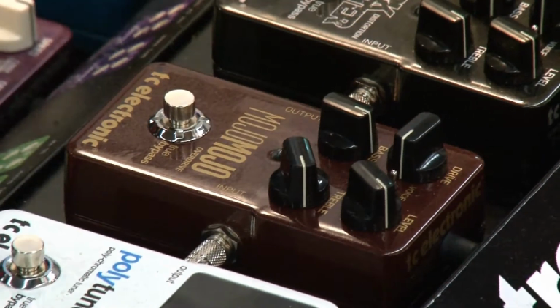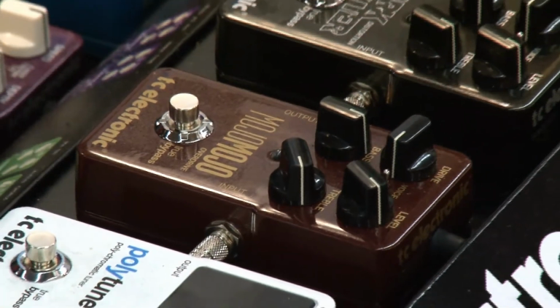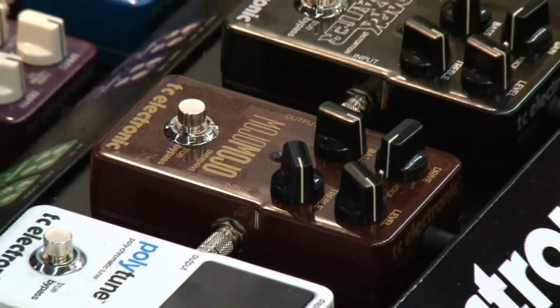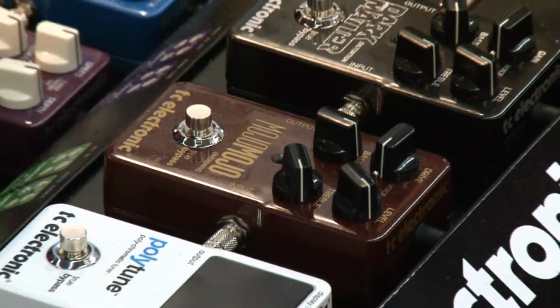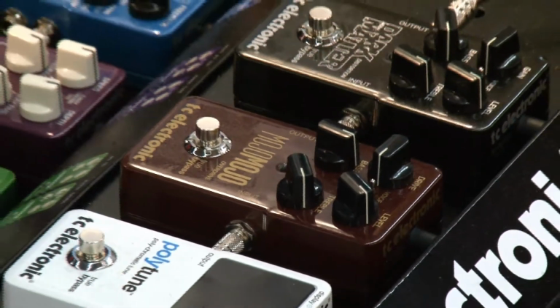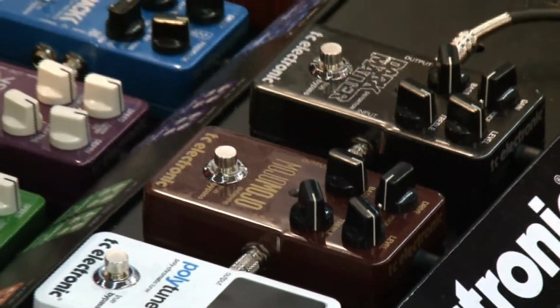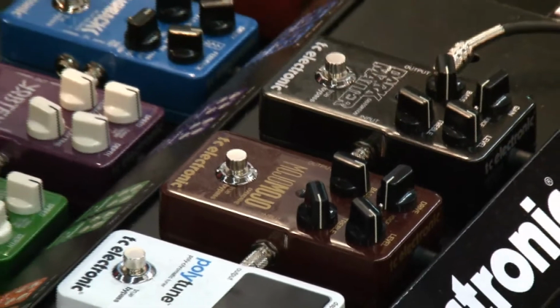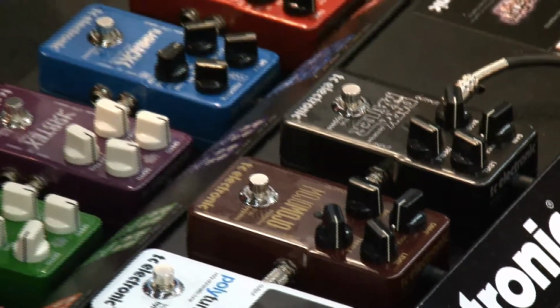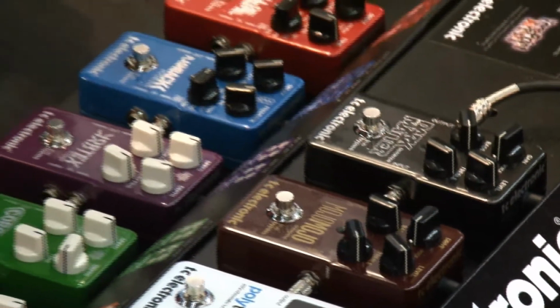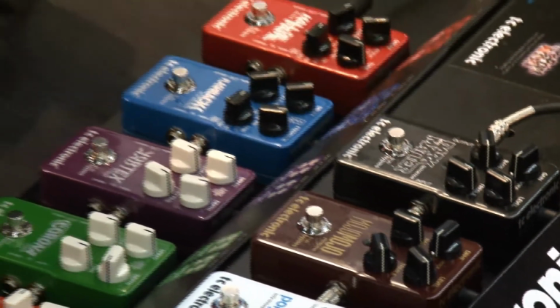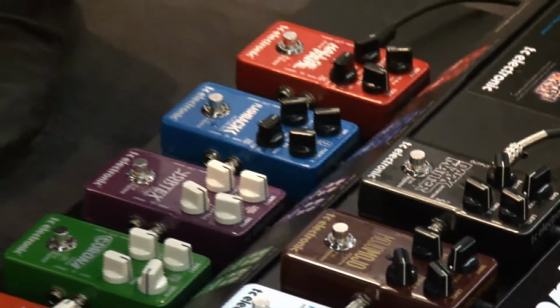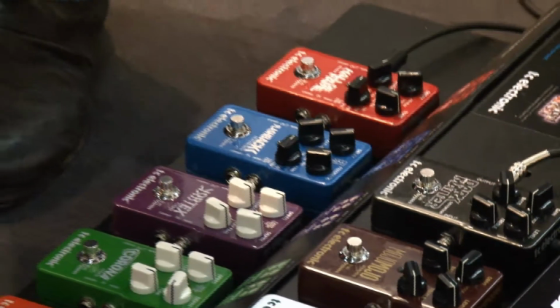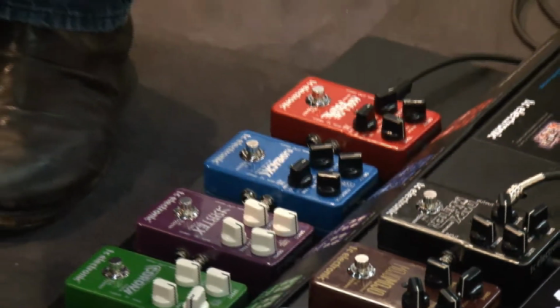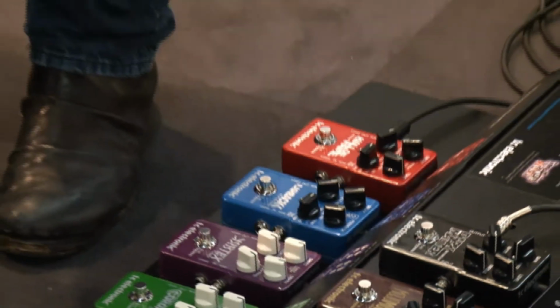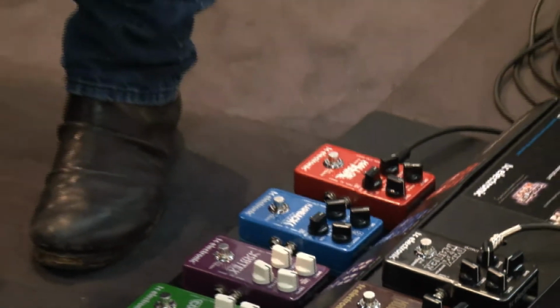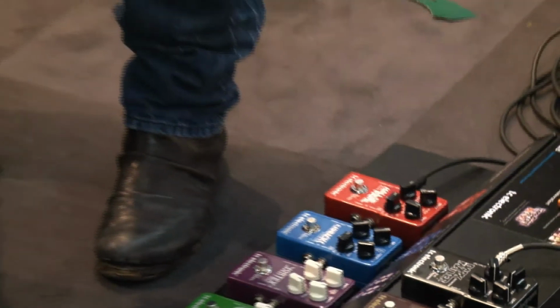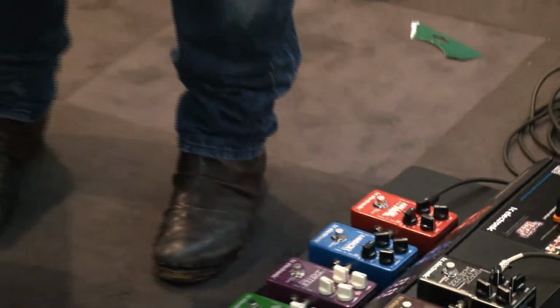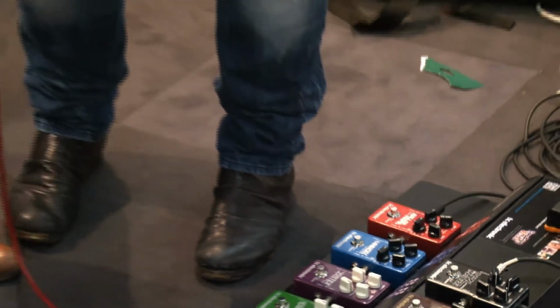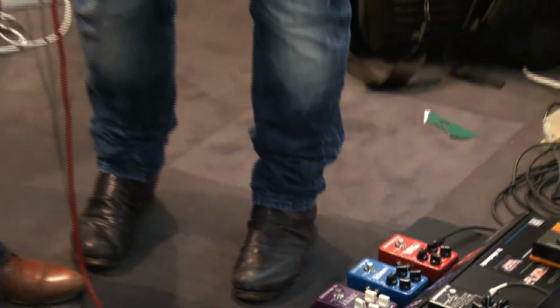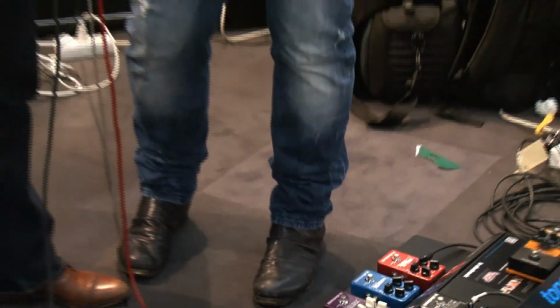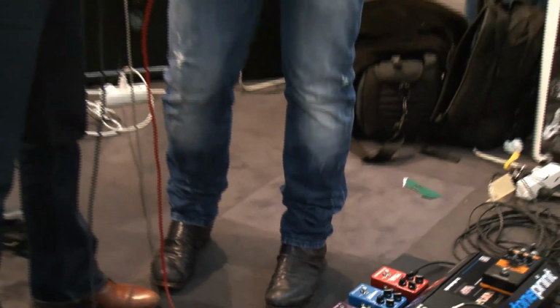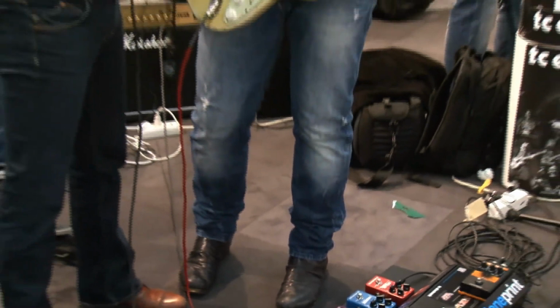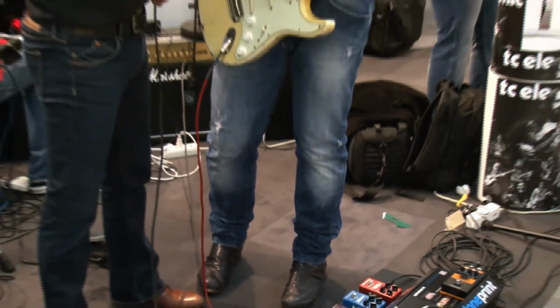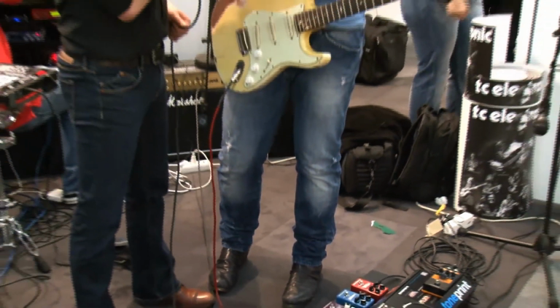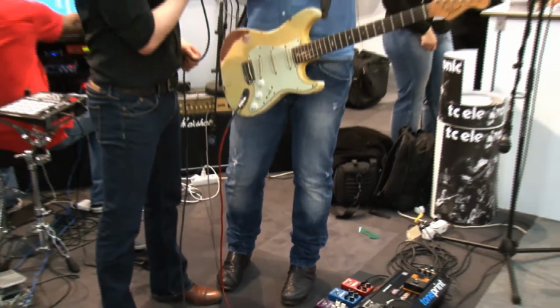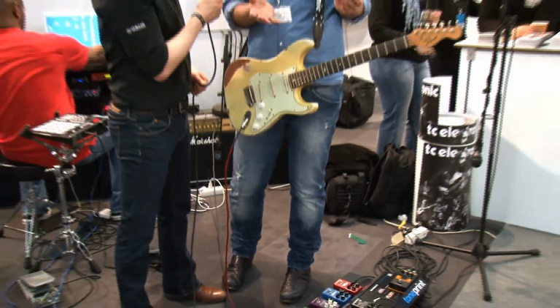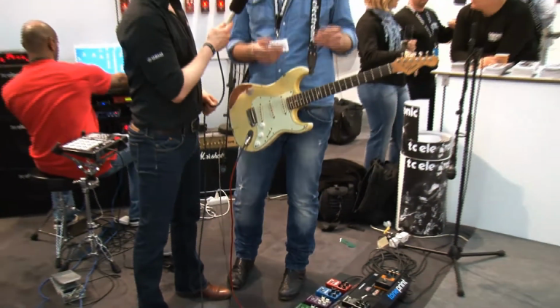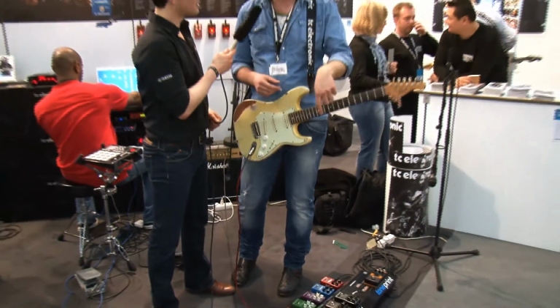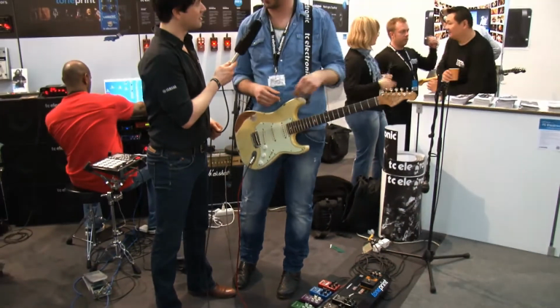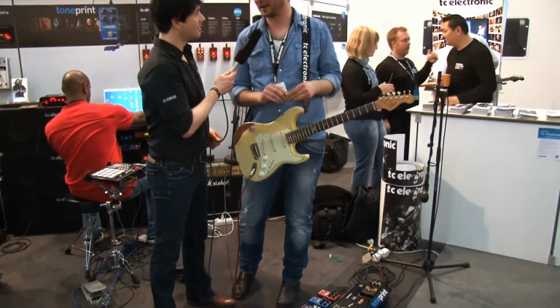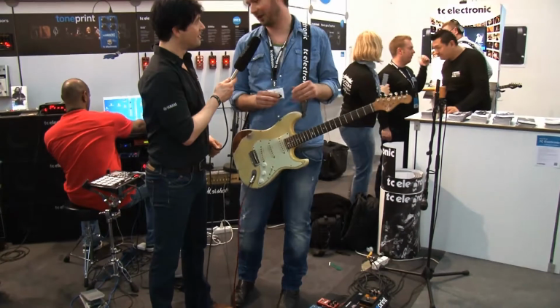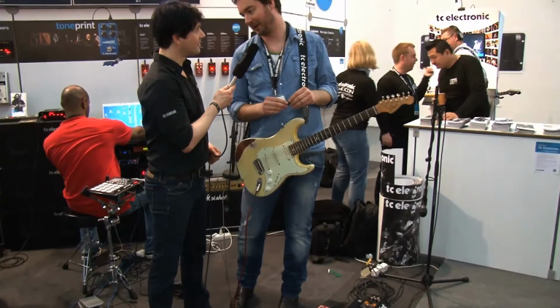Another thing that we worked really hard on is getting the bass response right. Because if you have a tube amp and you crank it up really loud, you get a lot of low end. And with a lot of pedals, that low end seems to disappear somehow — but not on this pedal. It has tons of bass.